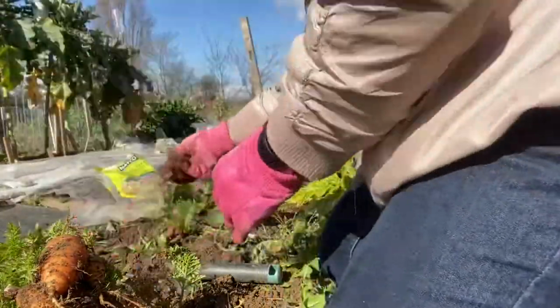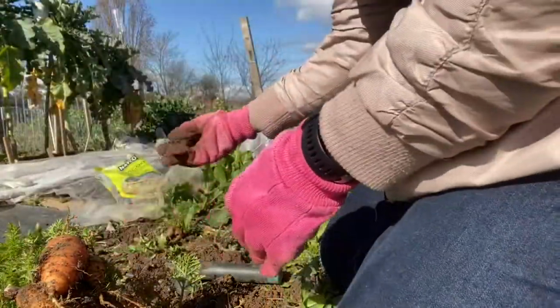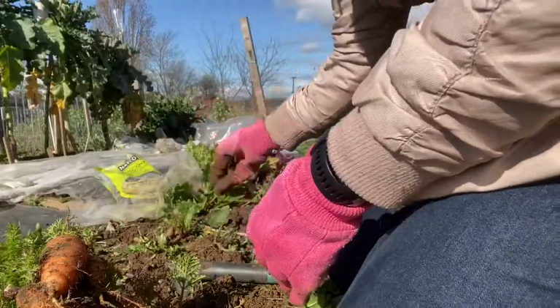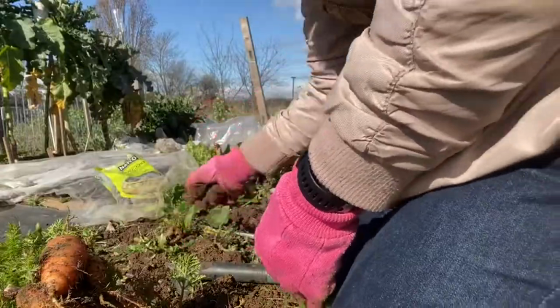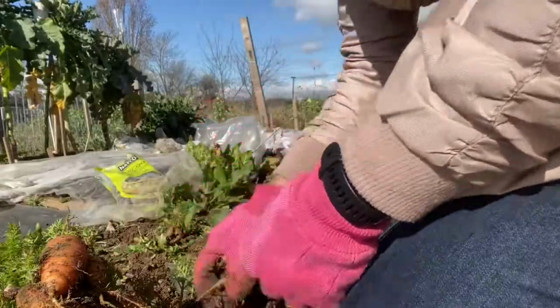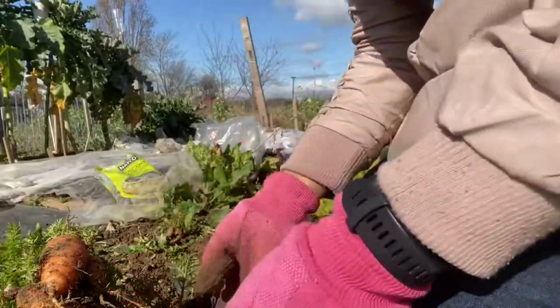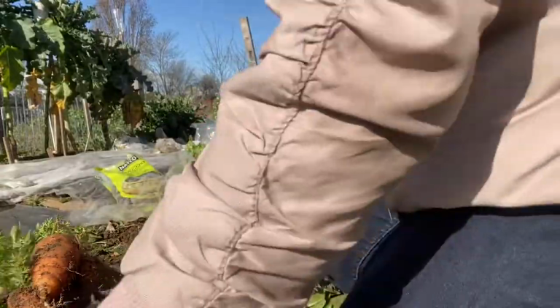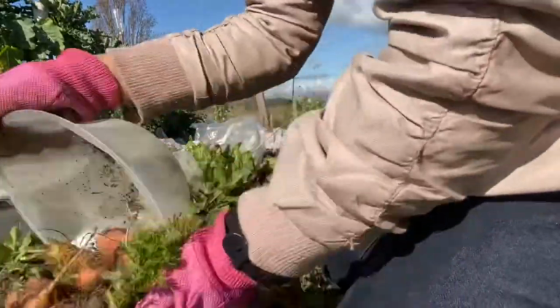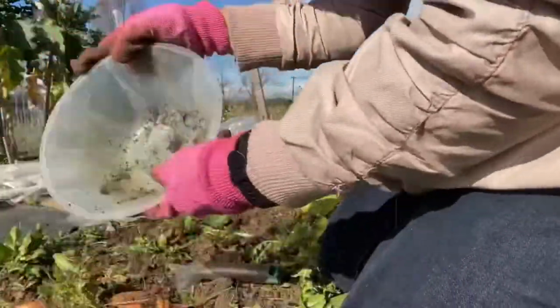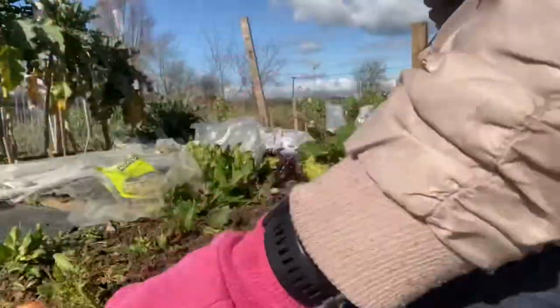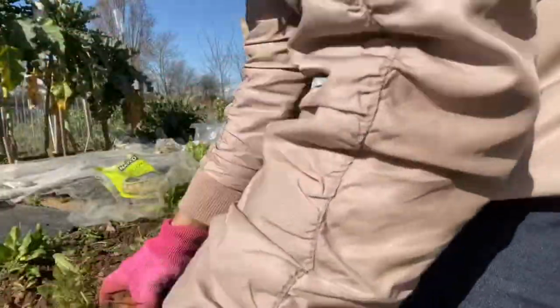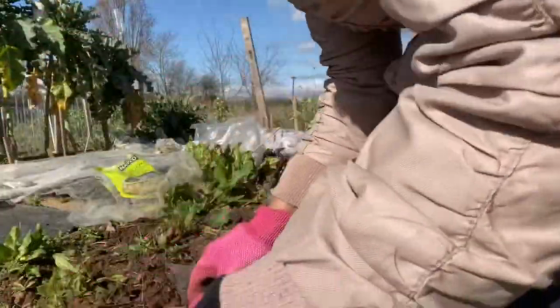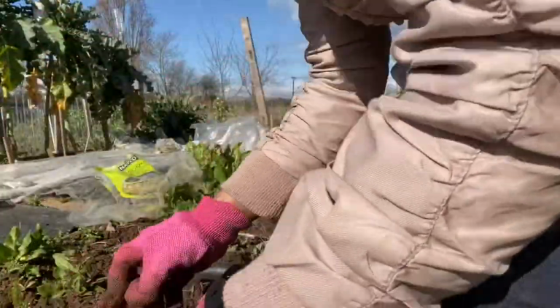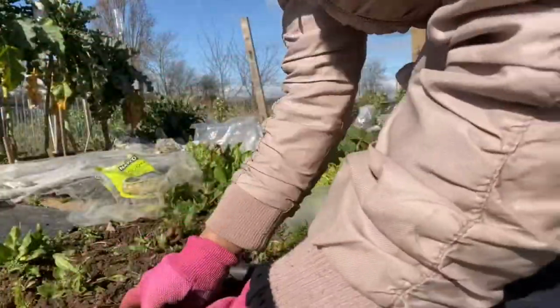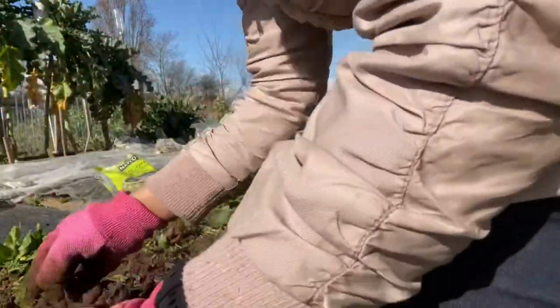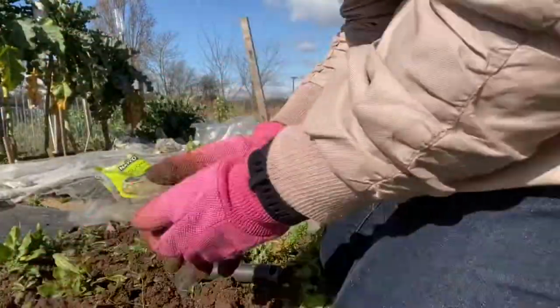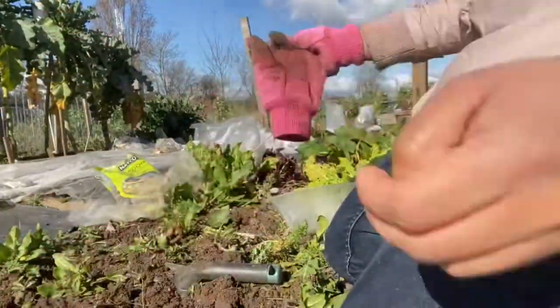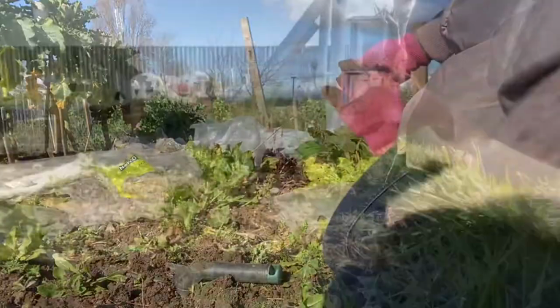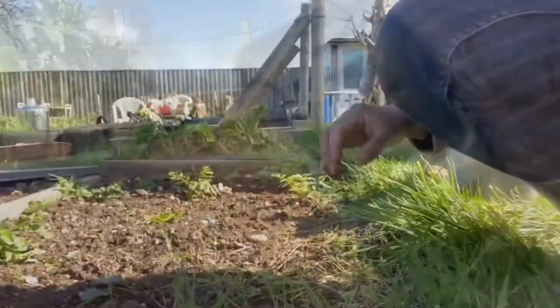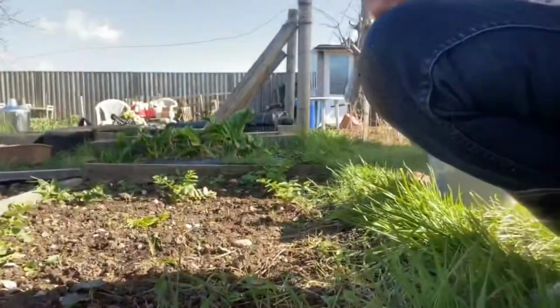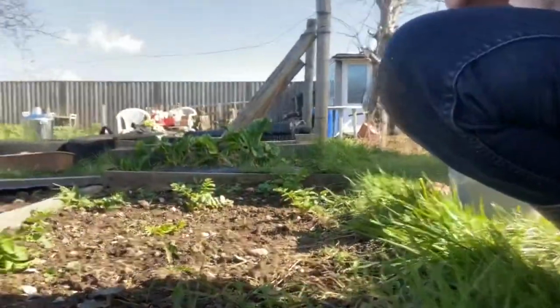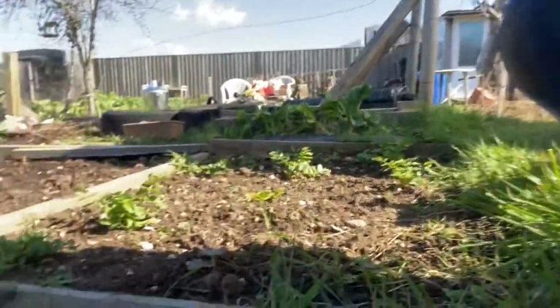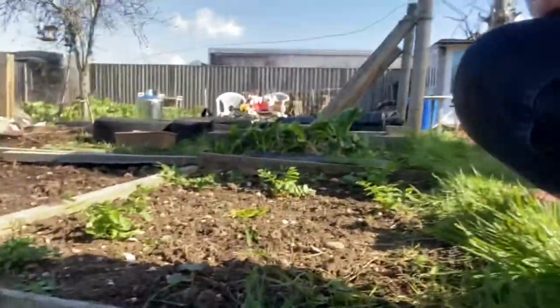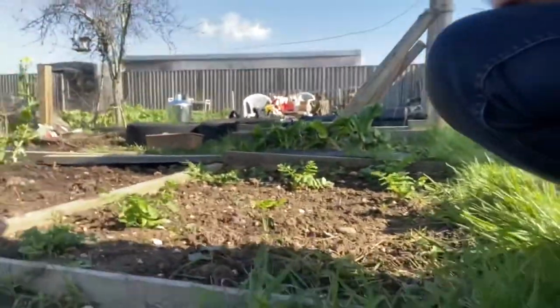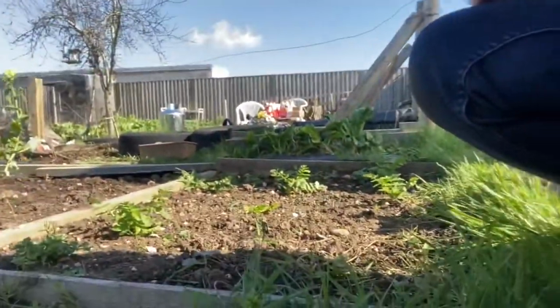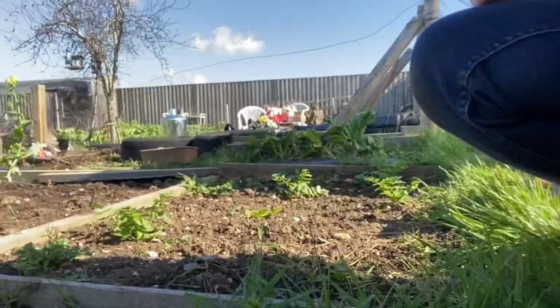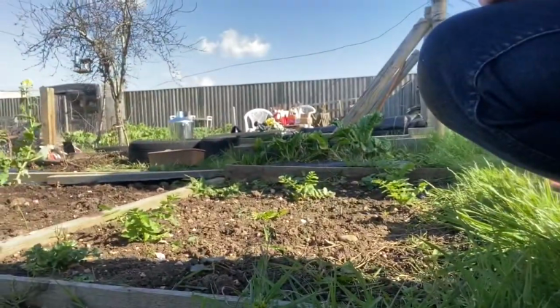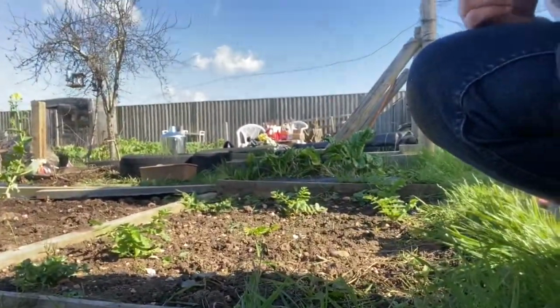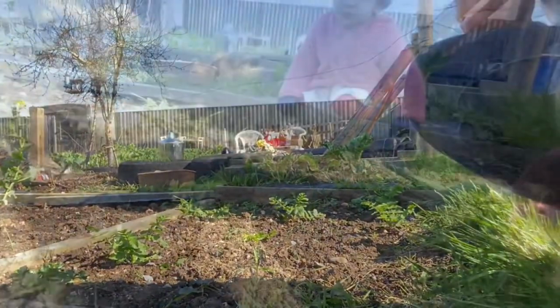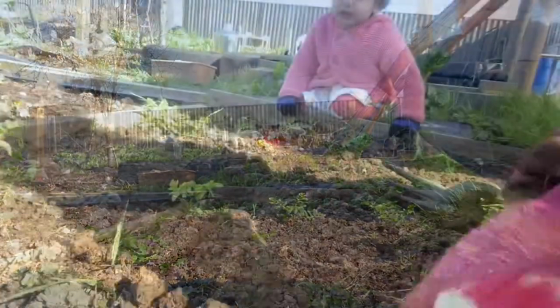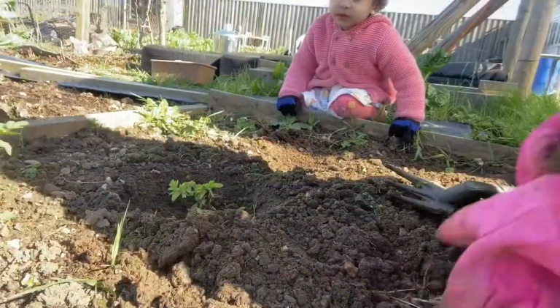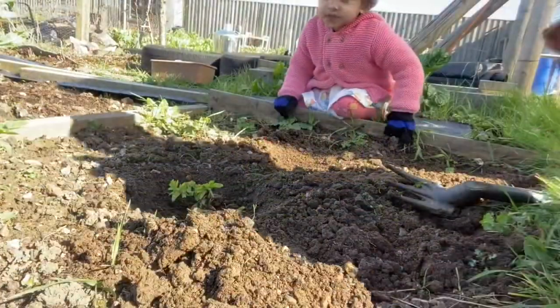Next I will be harvesting my first parsnip. I've never grown parsnips before — last year was the first time I did it.